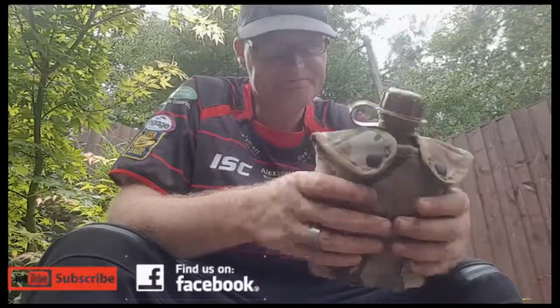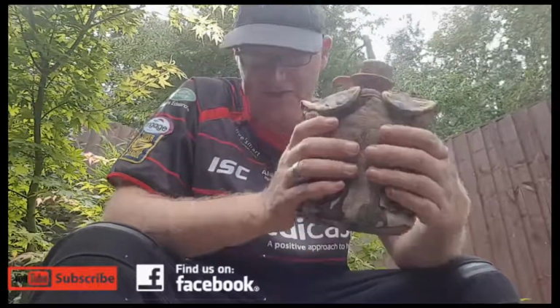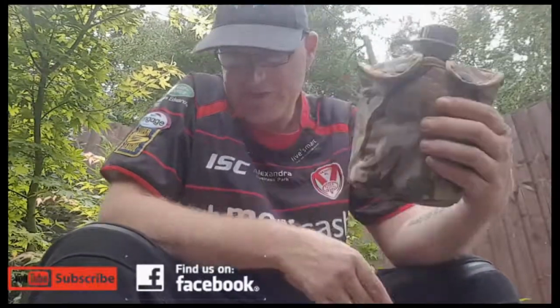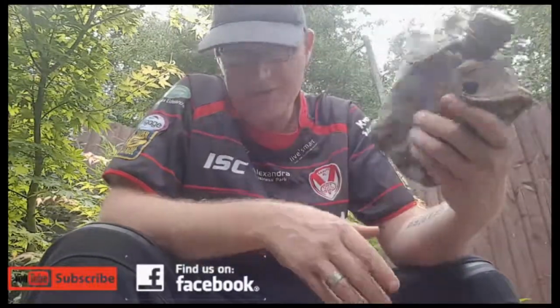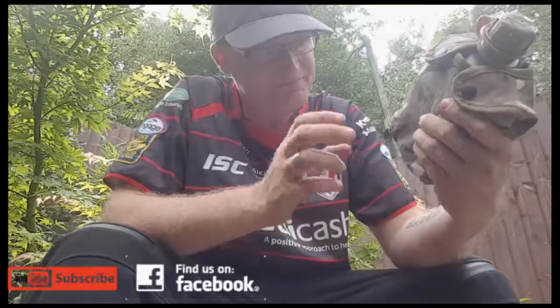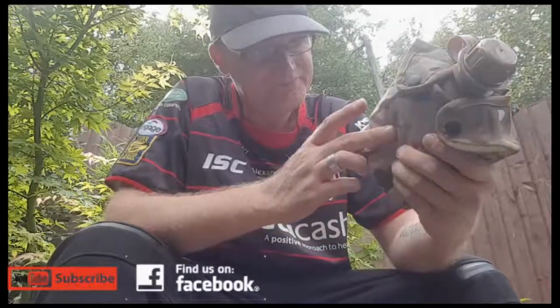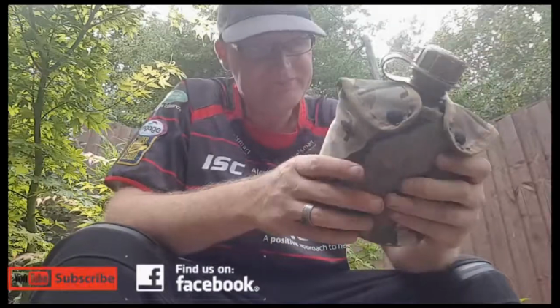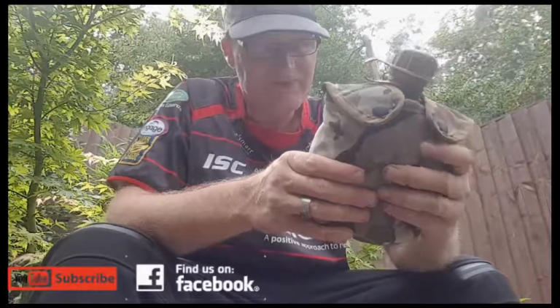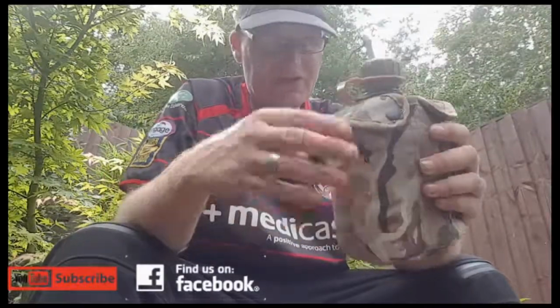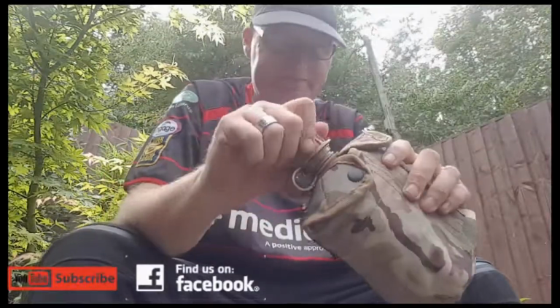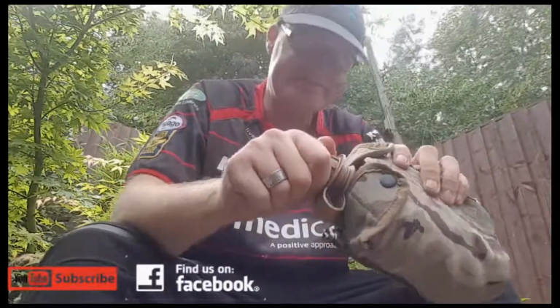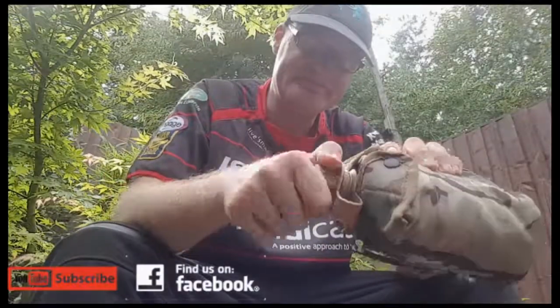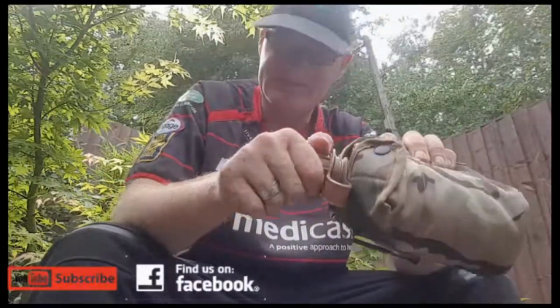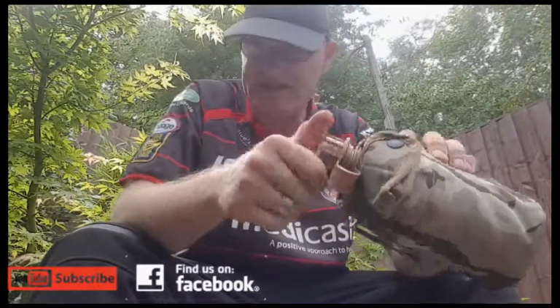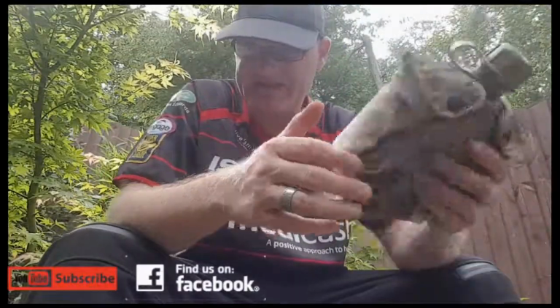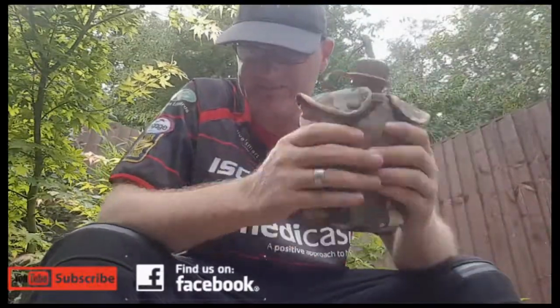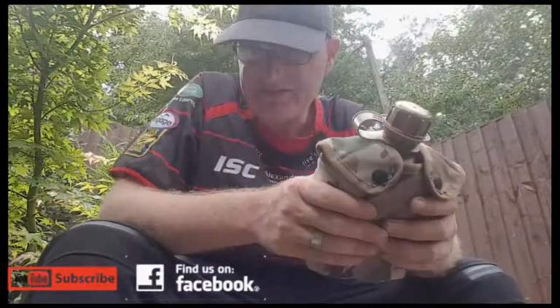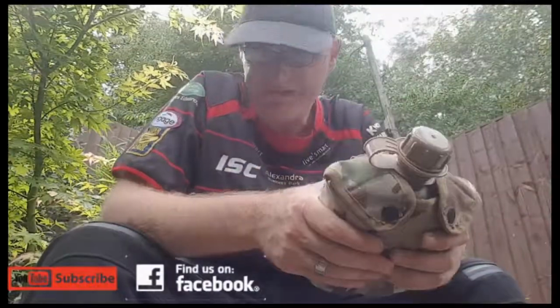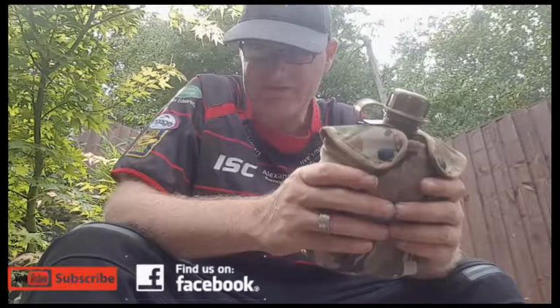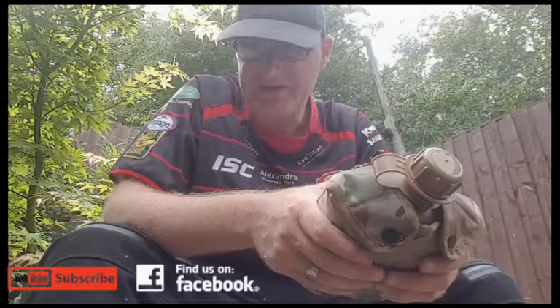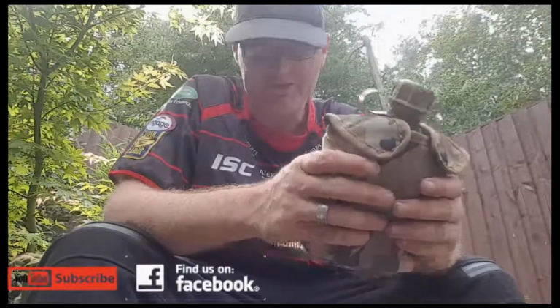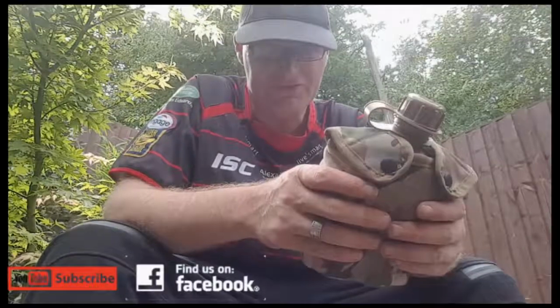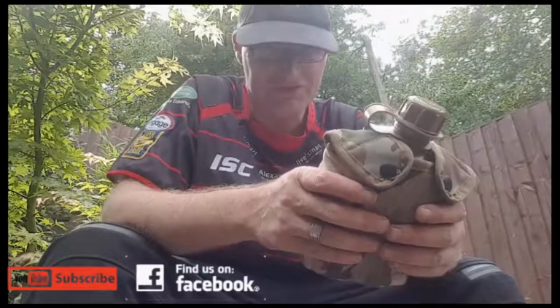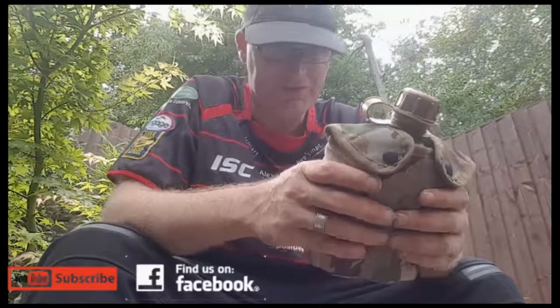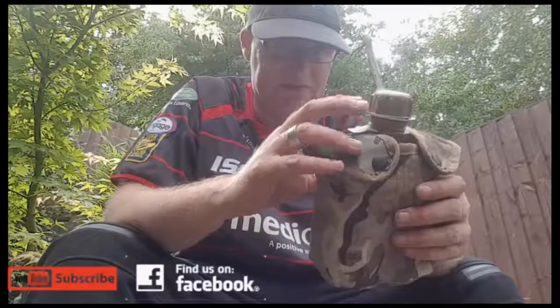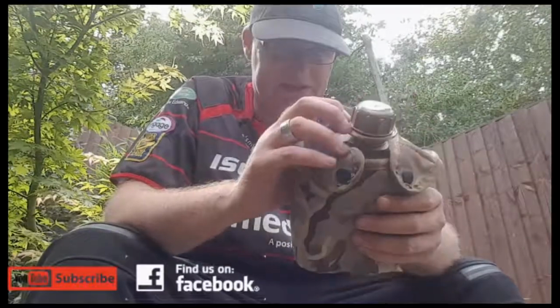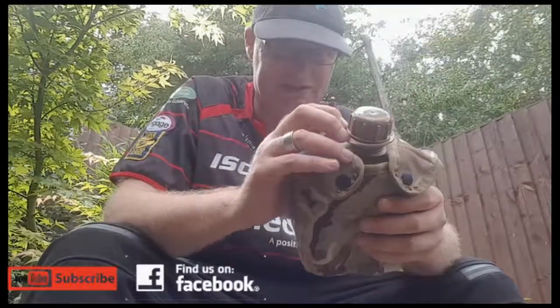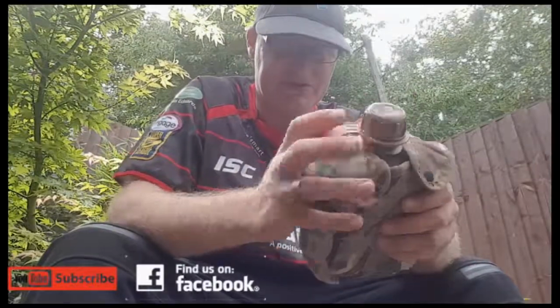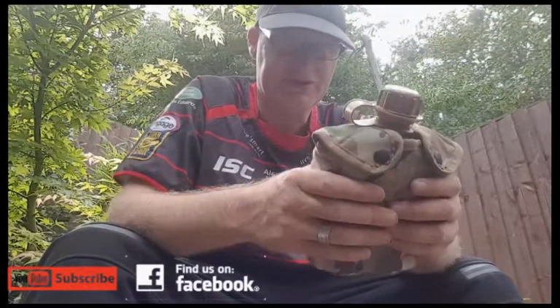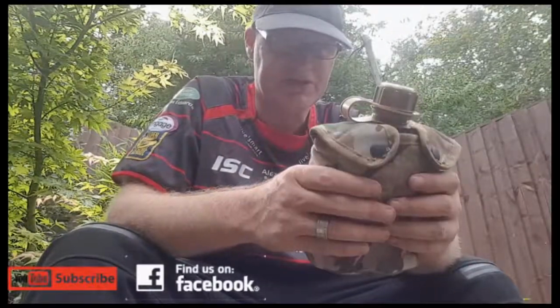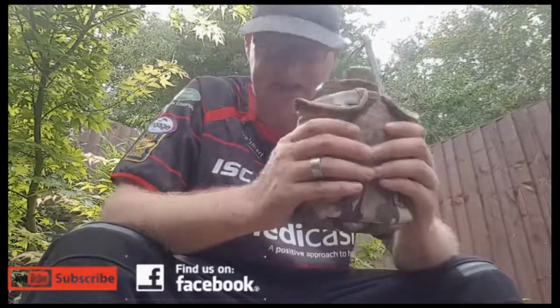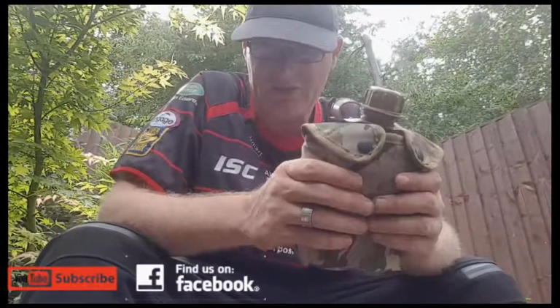I got this one for eight pounds. It doesn't leak — I know that for definite because I've thrown it around and done all sorts with it just to make sure it was solid and secure, and it was.